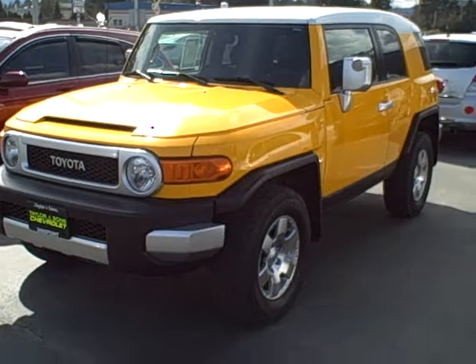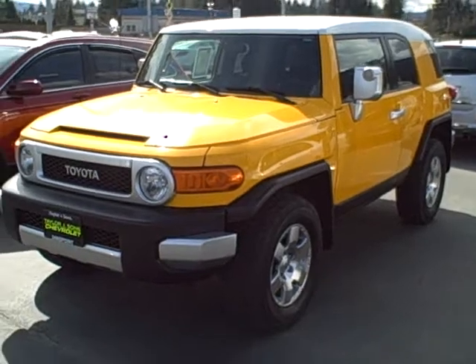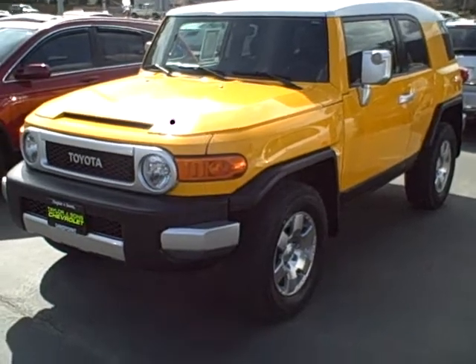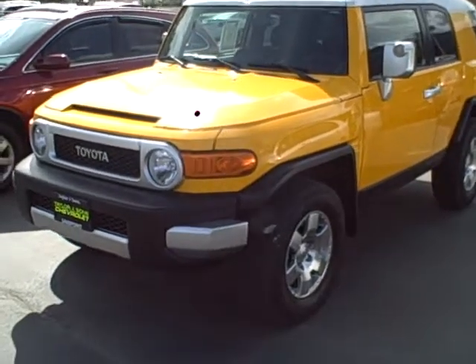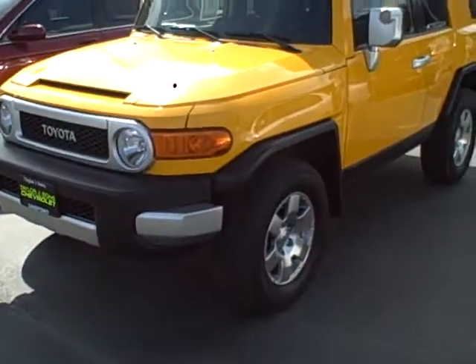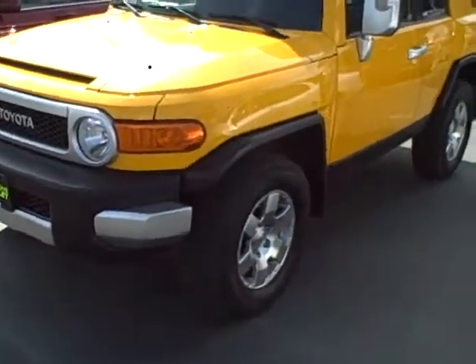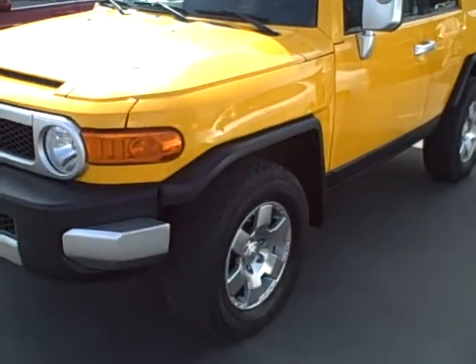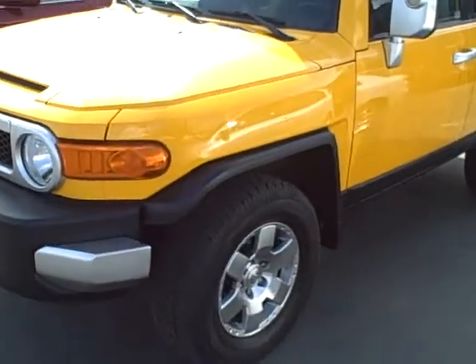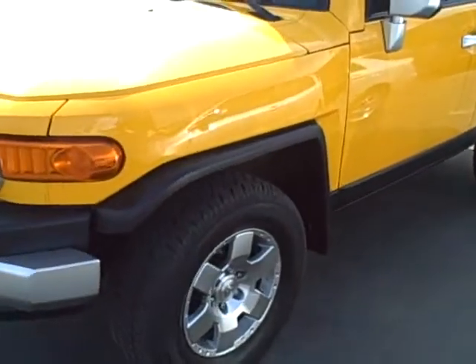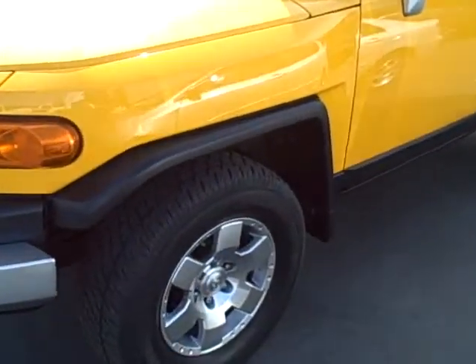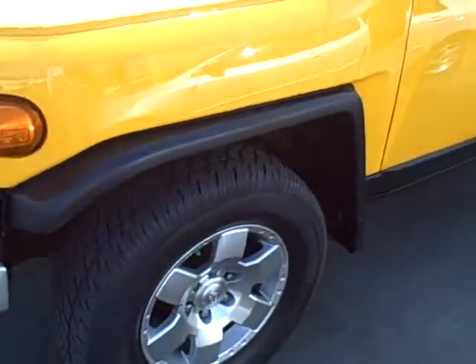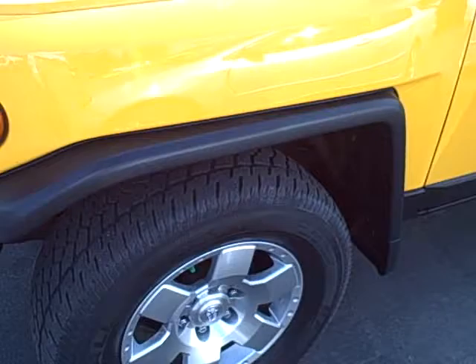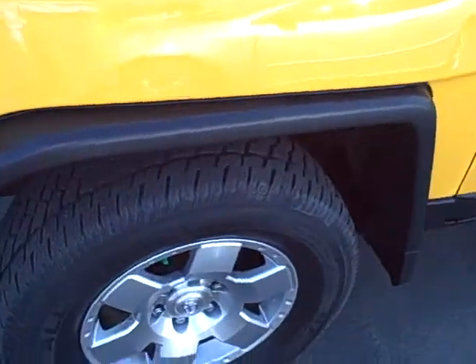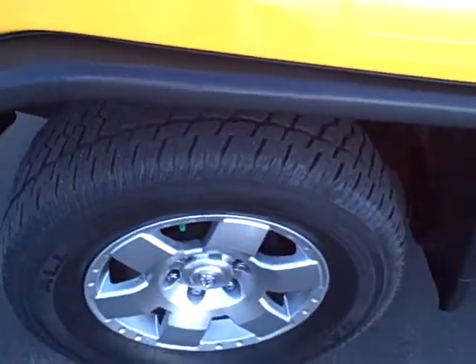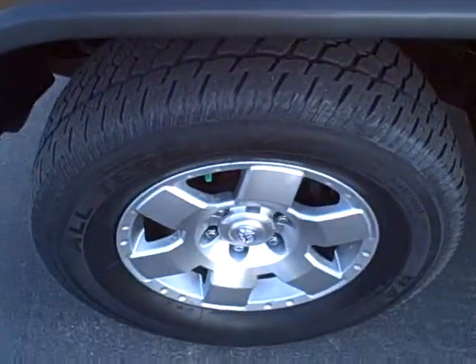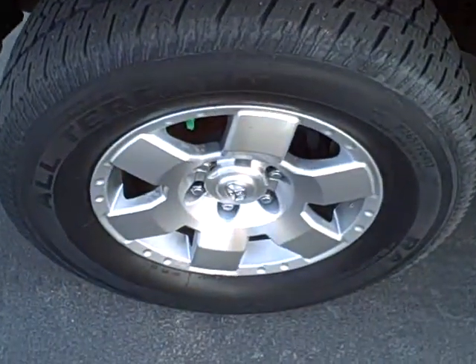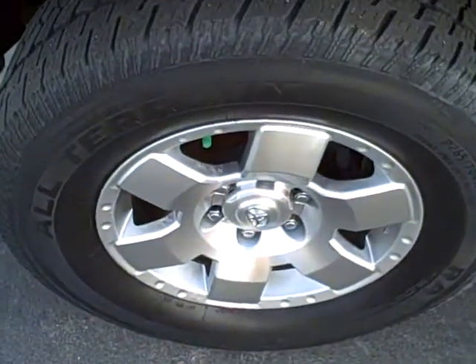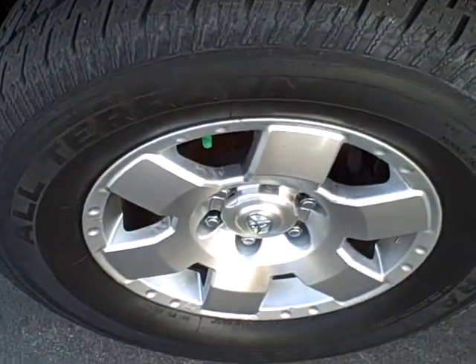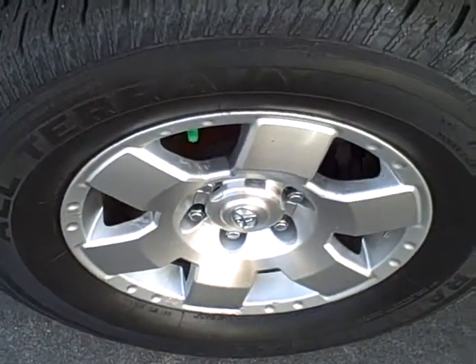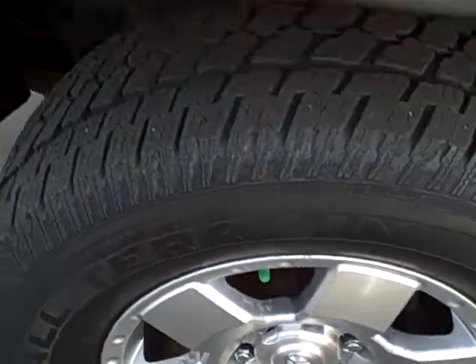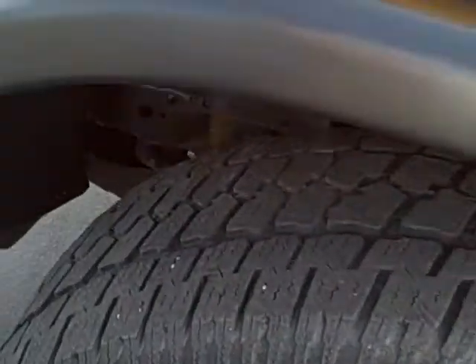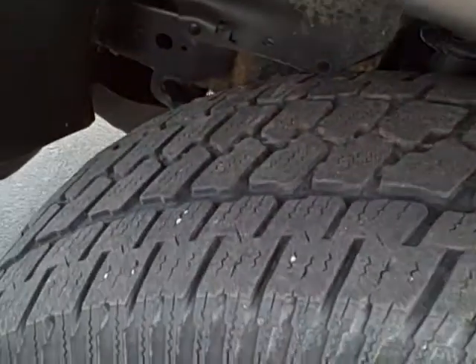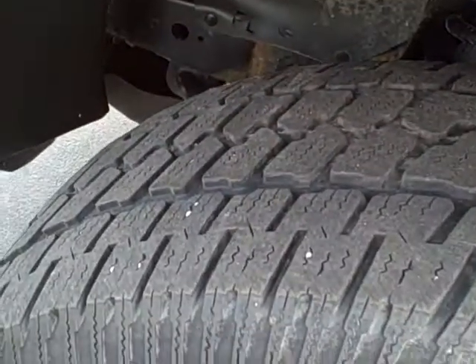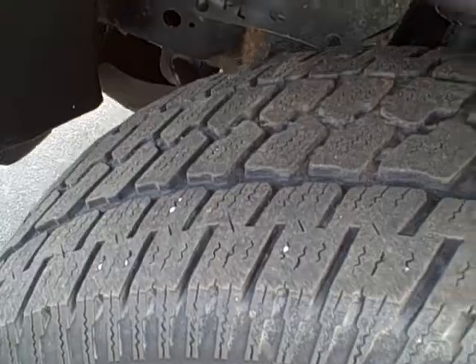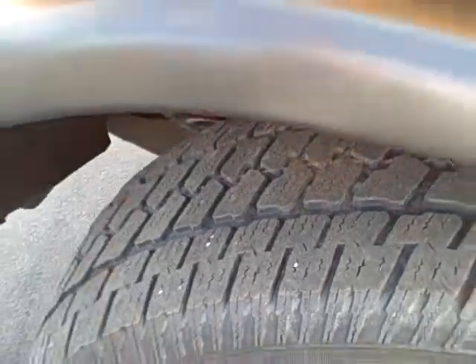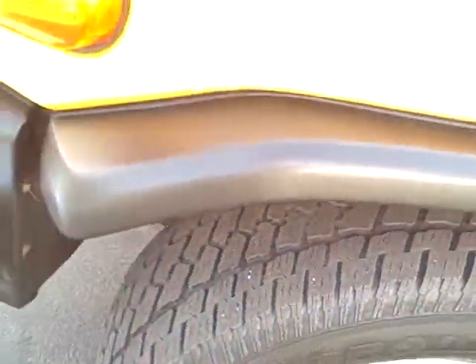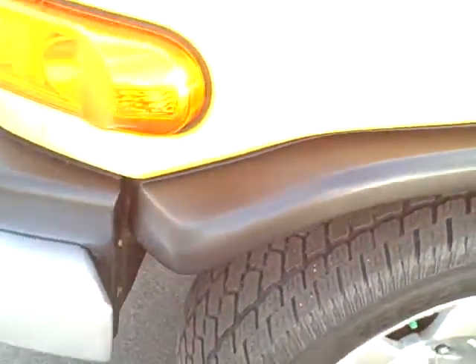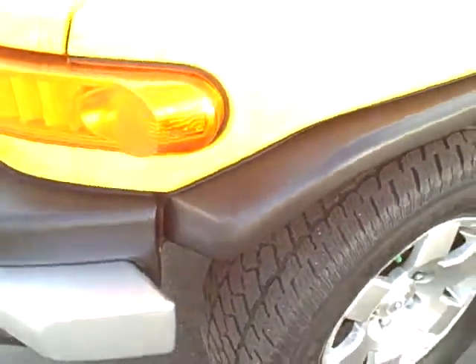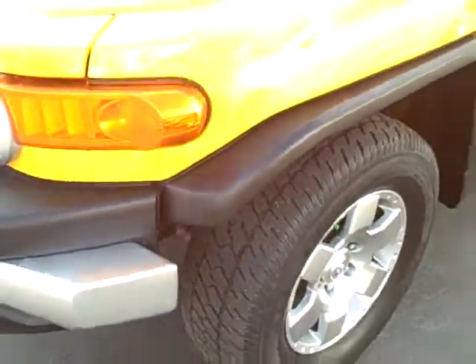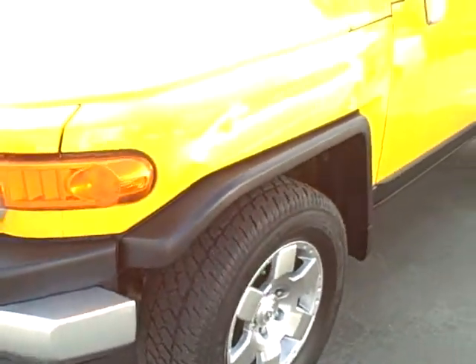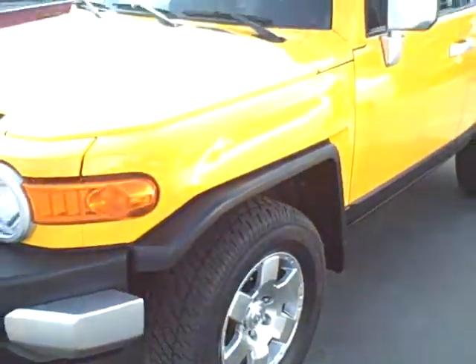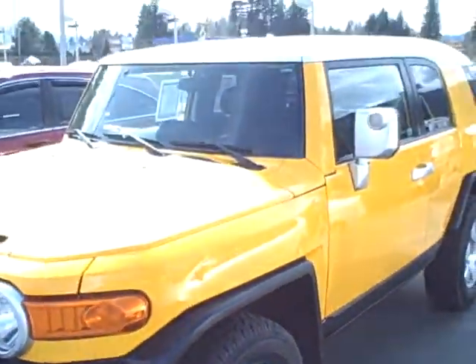Hi, this is Brett Taylor with Taylor & Sons Chevrolet. This is our 2007 Toyota FJ Cruiser. This vehicle just came on trade. You can see it's got nice aluminum wheels. Tires are in excellent condition. This is a local one-owner trade to our dealership.